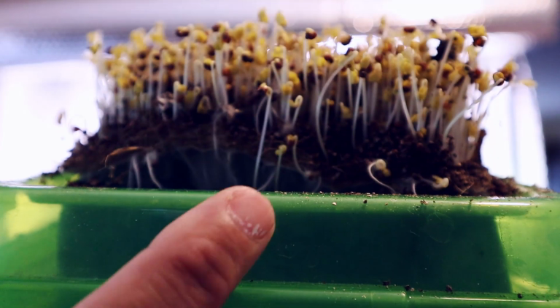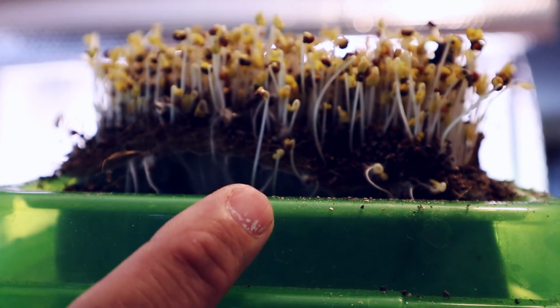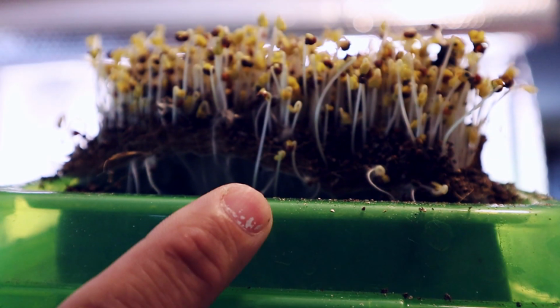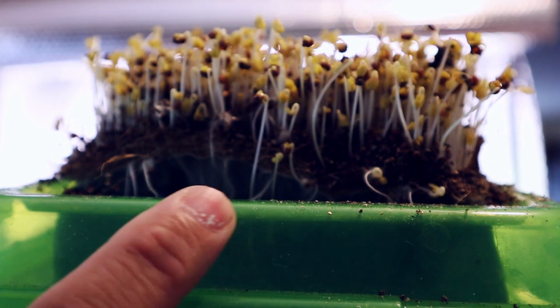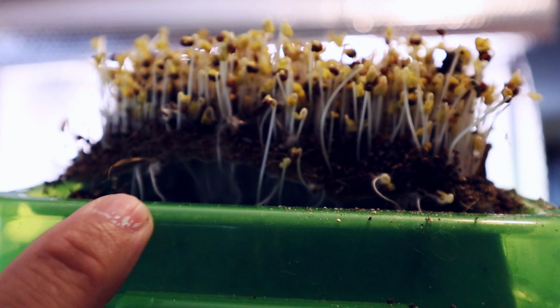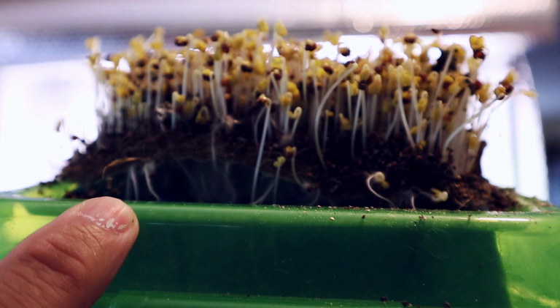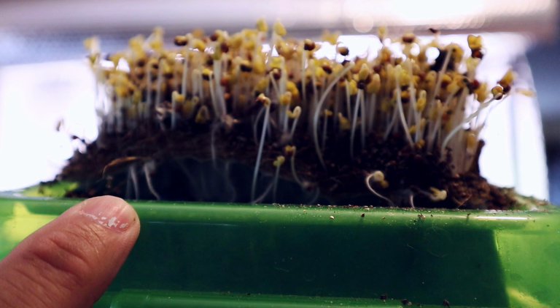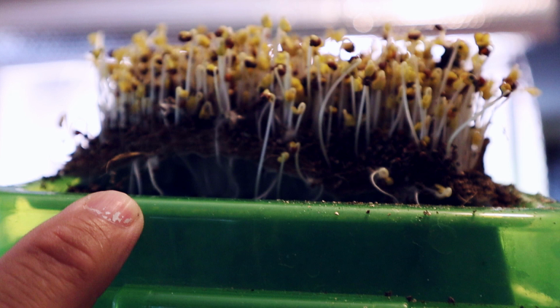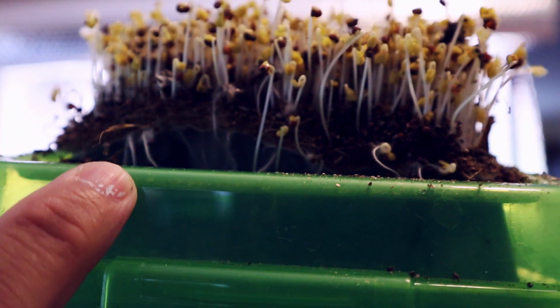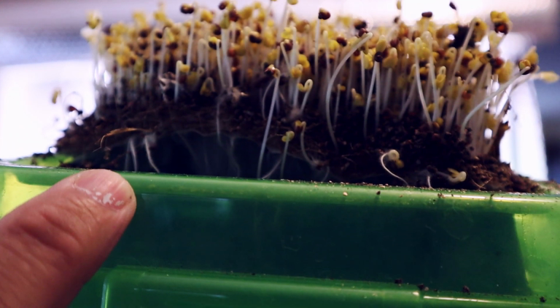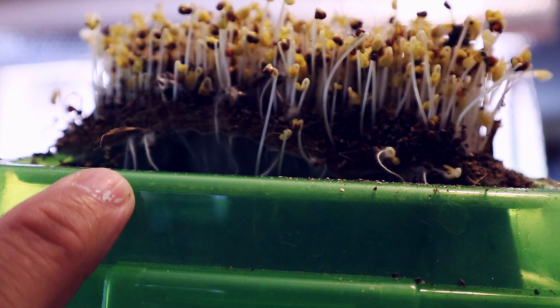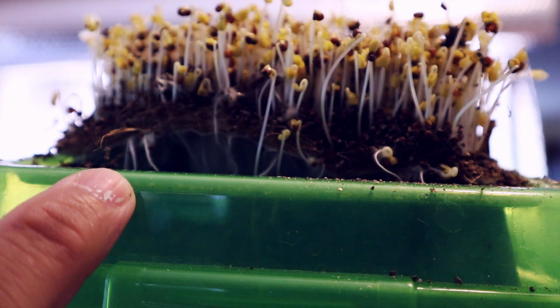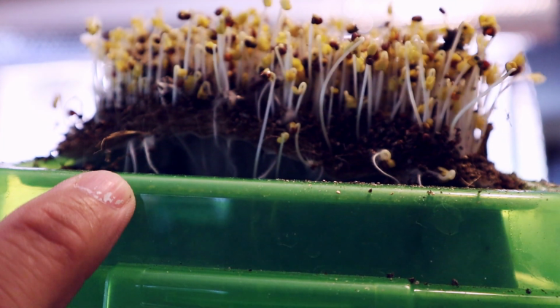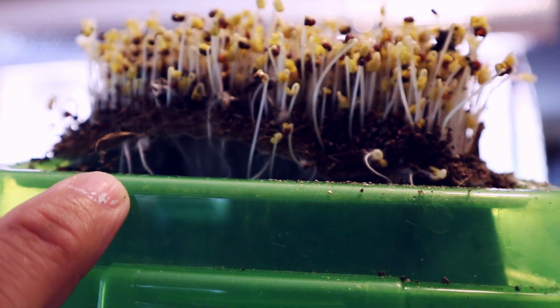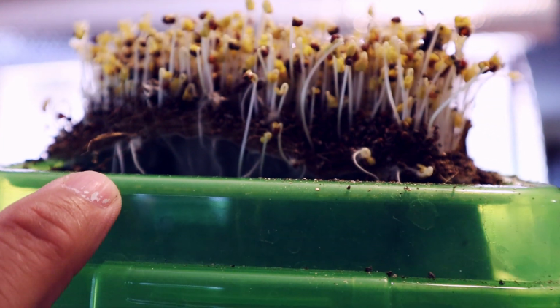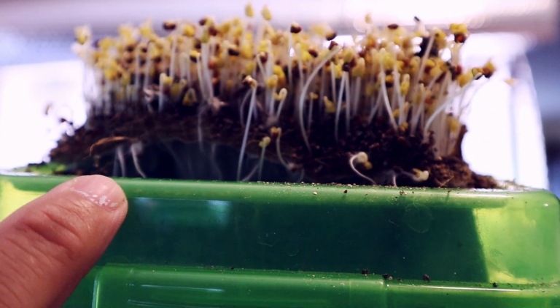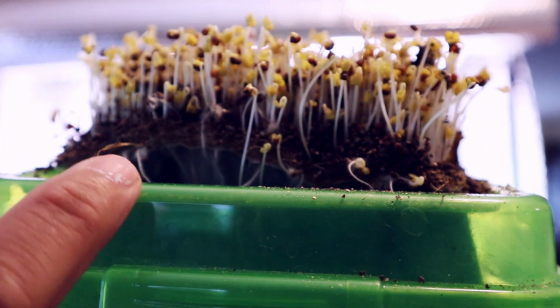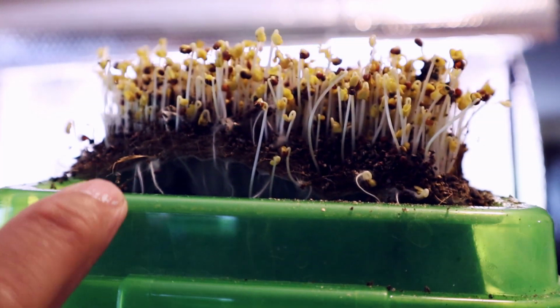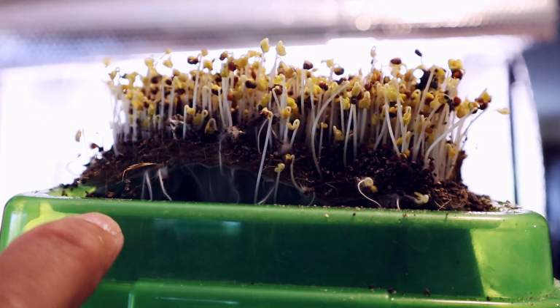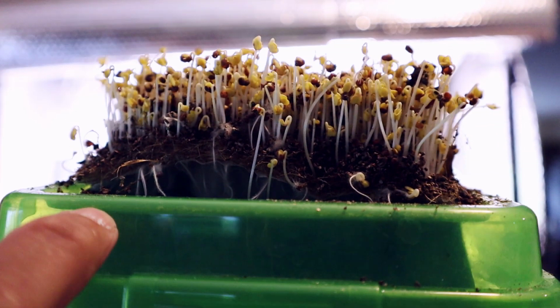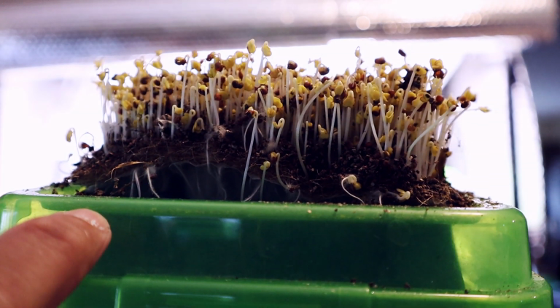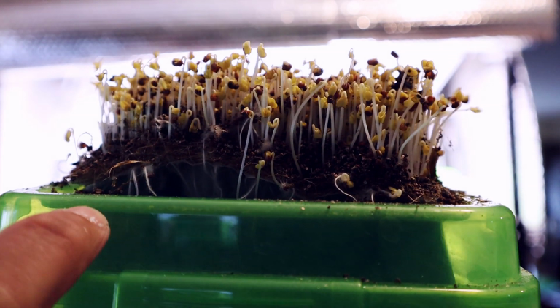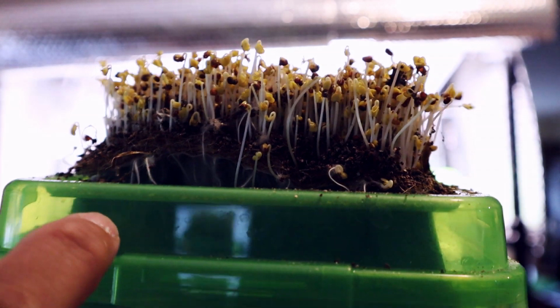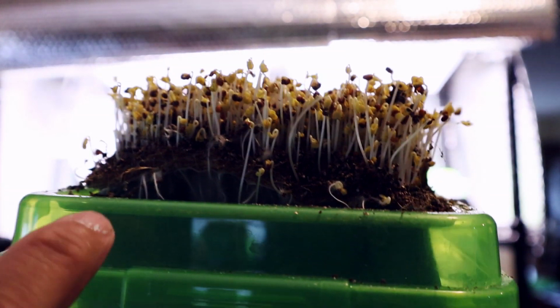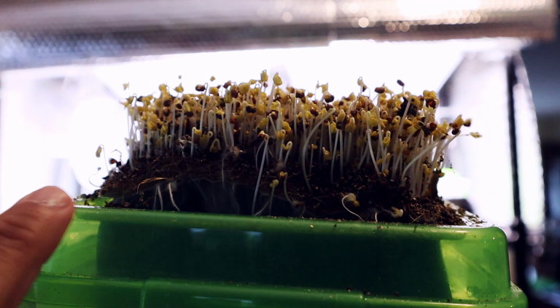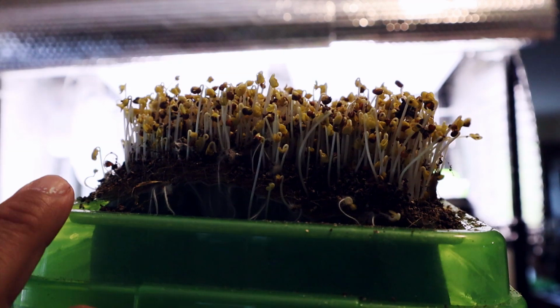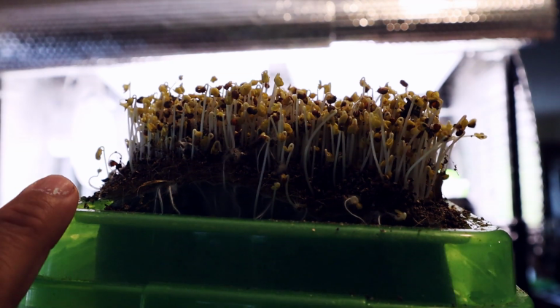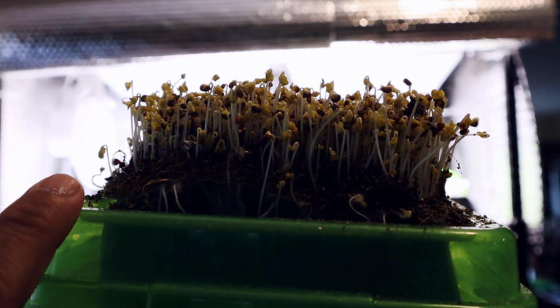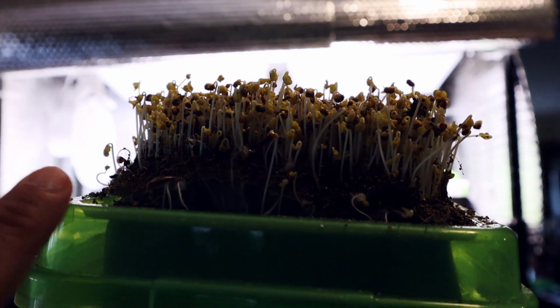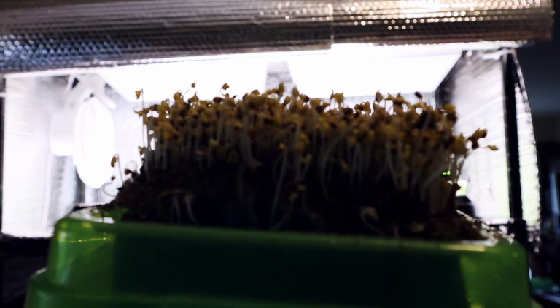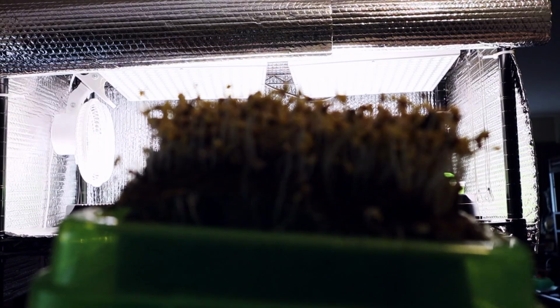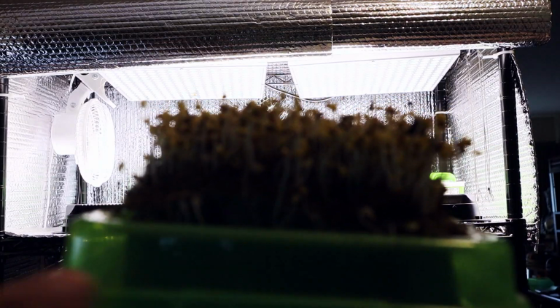Look at that — the roots are pushing that hemp mat up. Now it's time to set these back under the lights.